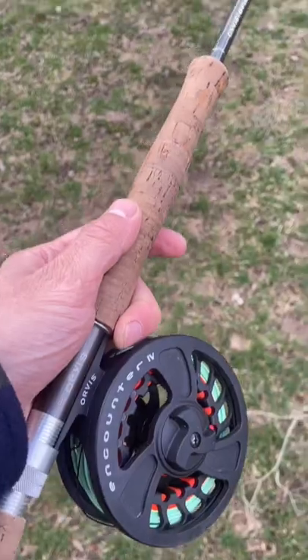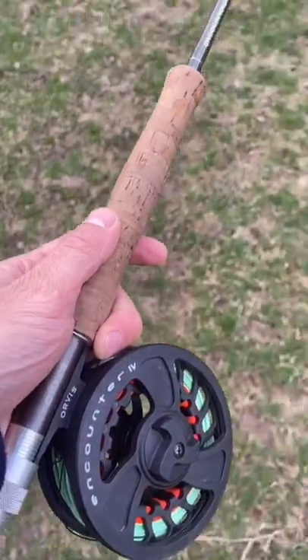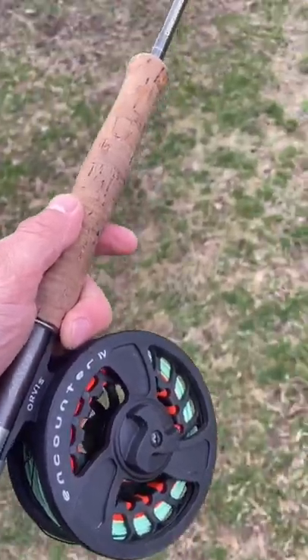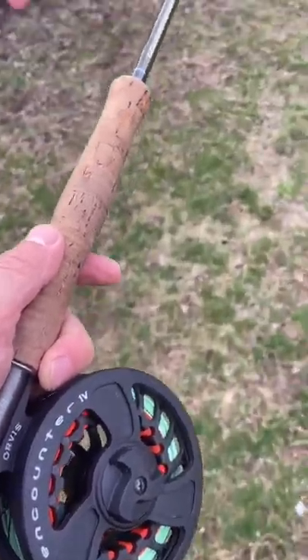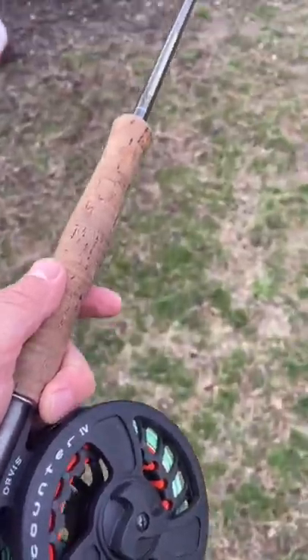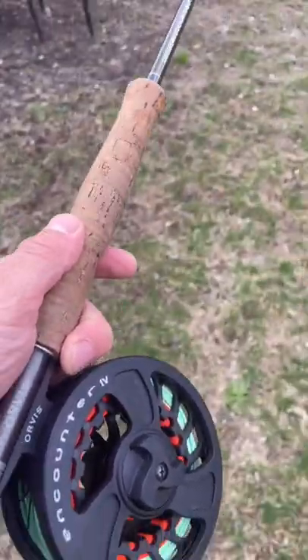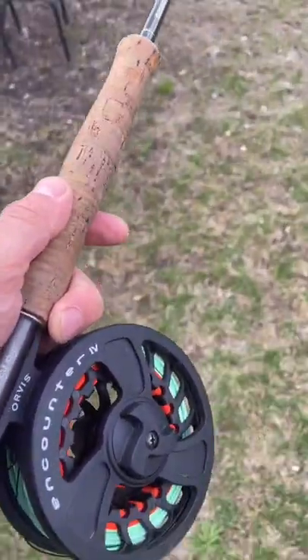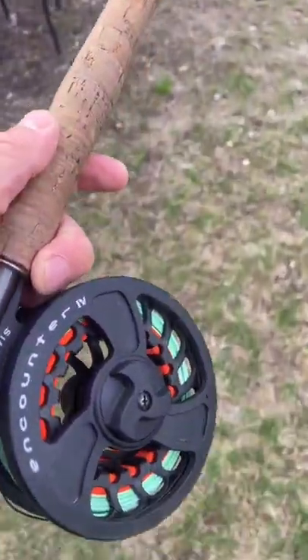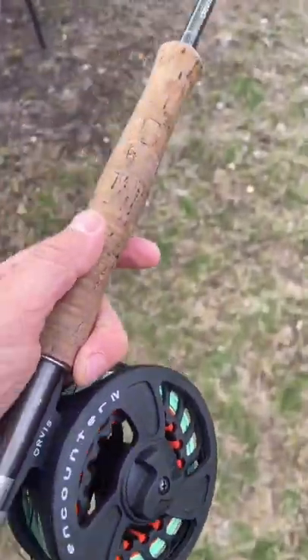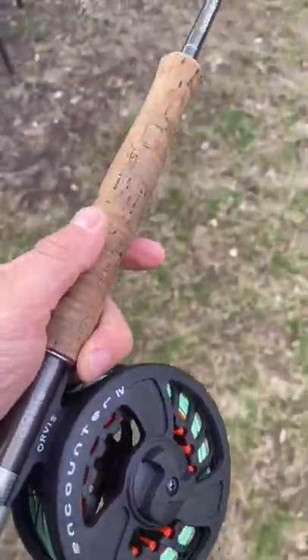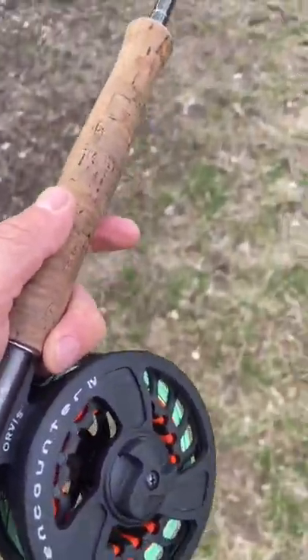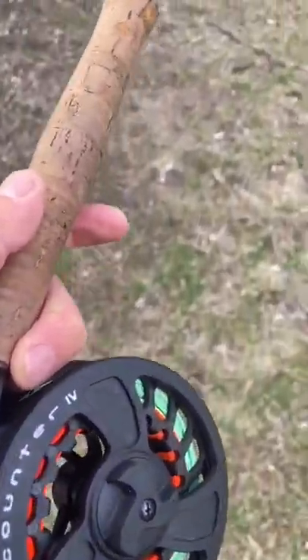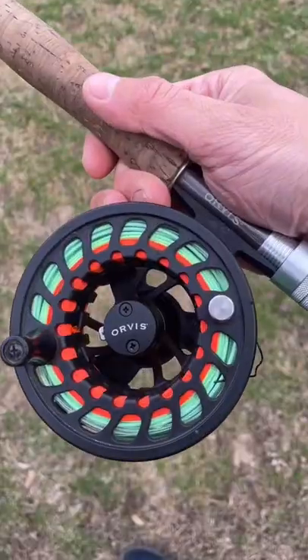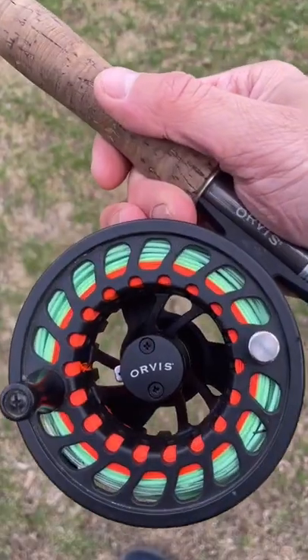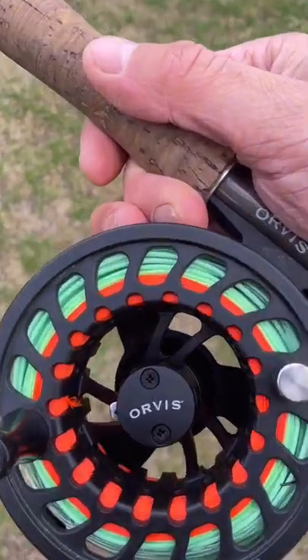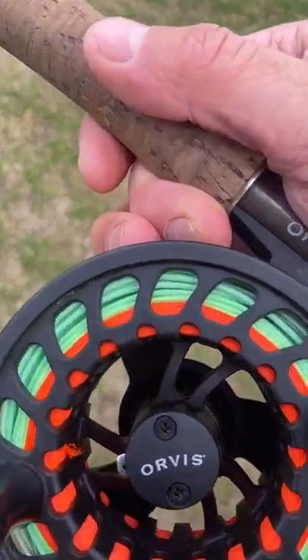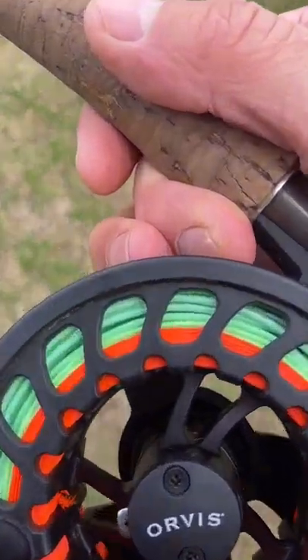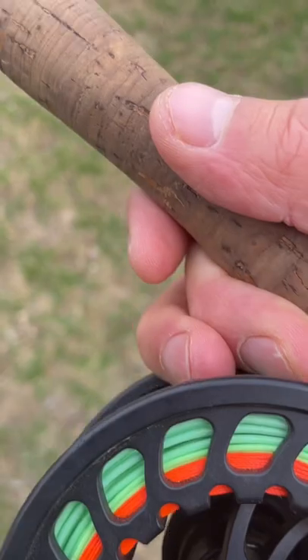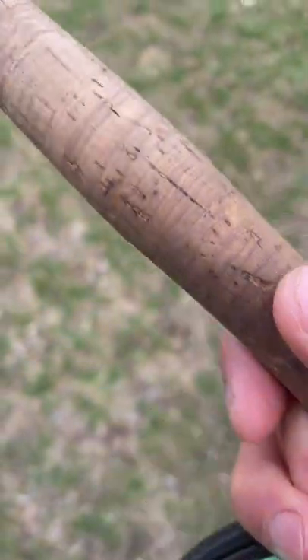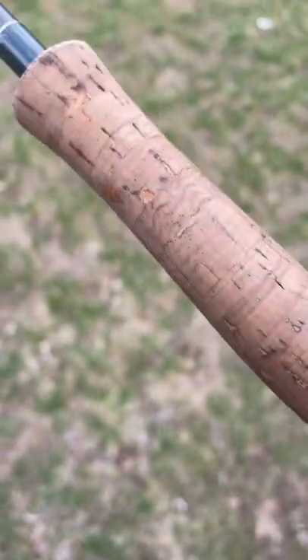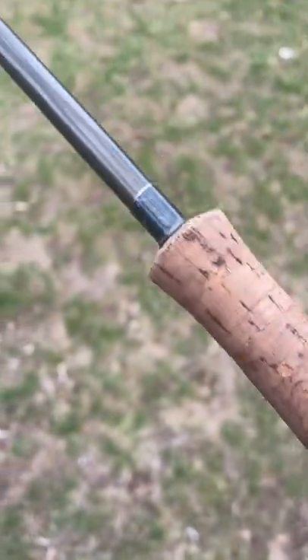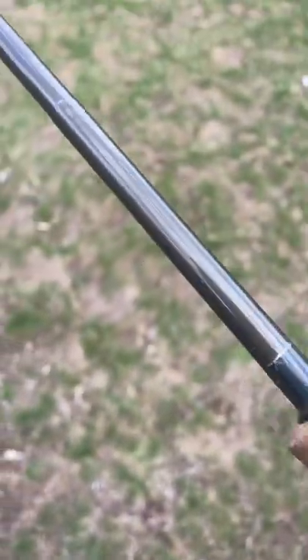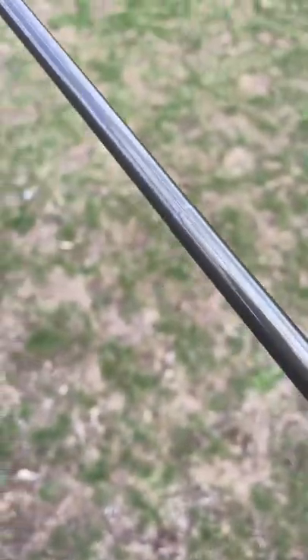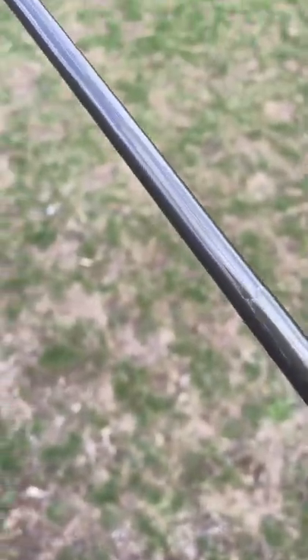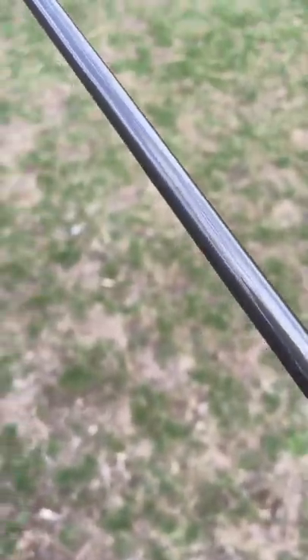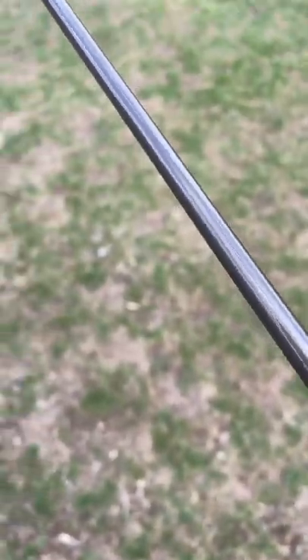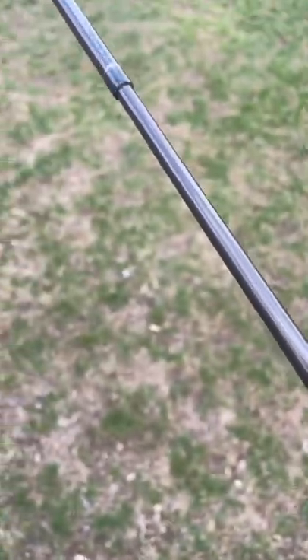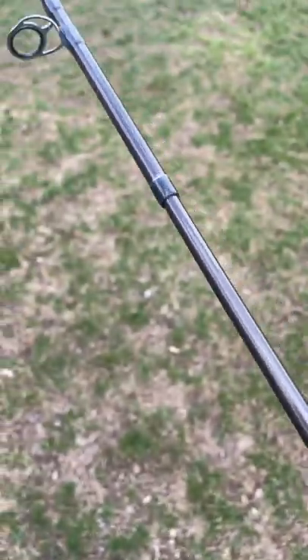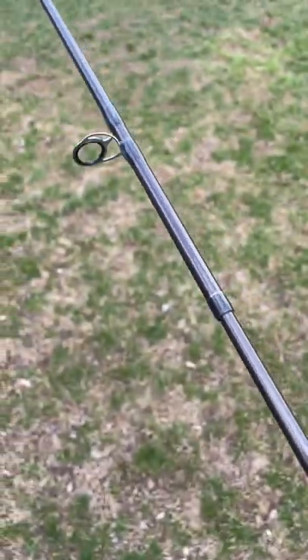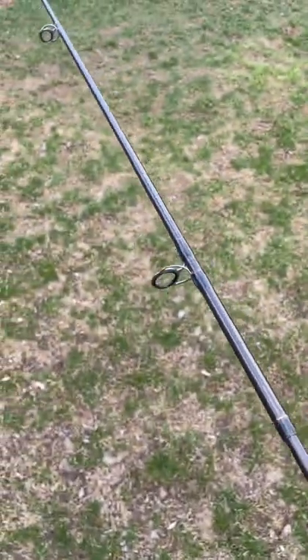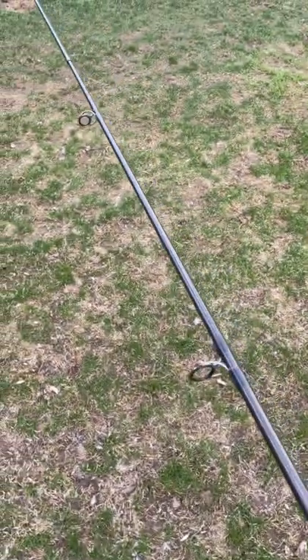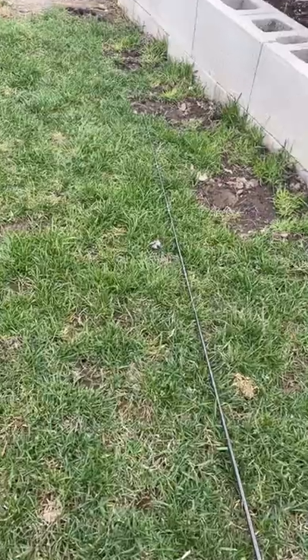Today I decided to dust off the old fly rod. I've targeted trout on the fly before, but I've never been successful. I've only caught bass and pike, and that's mostly been on lakes.